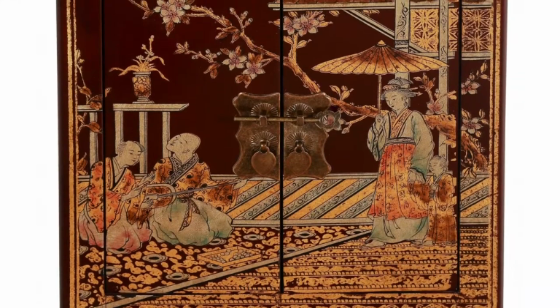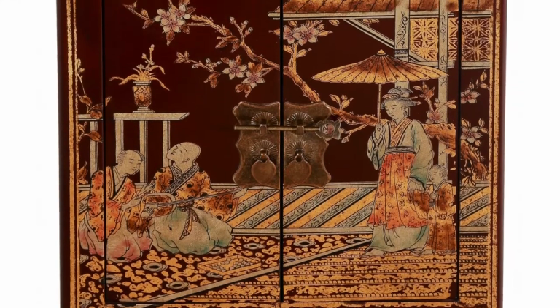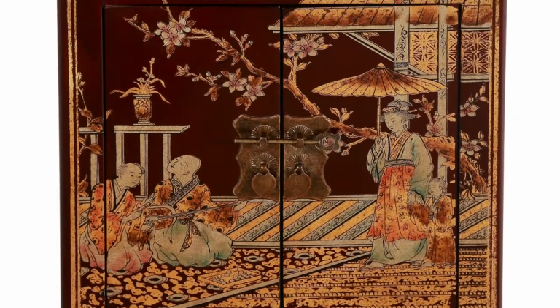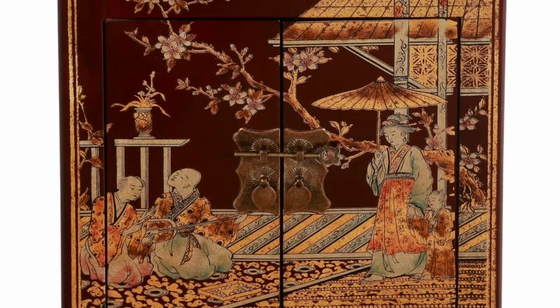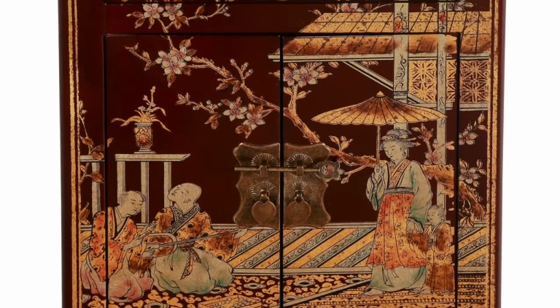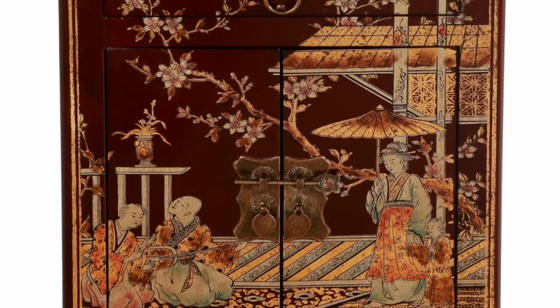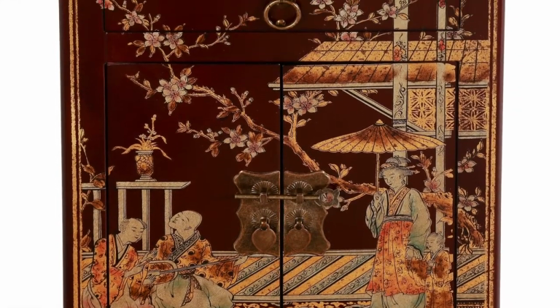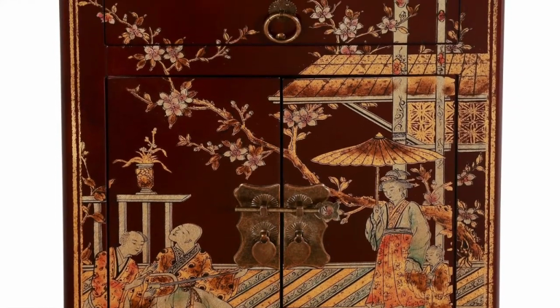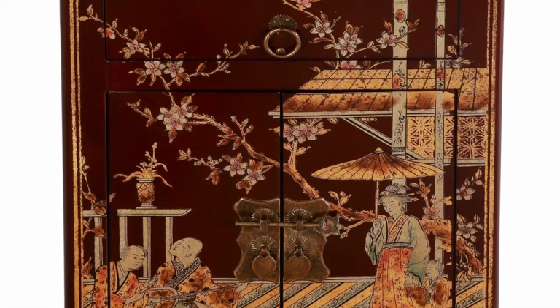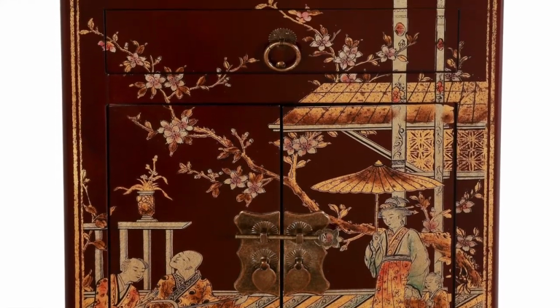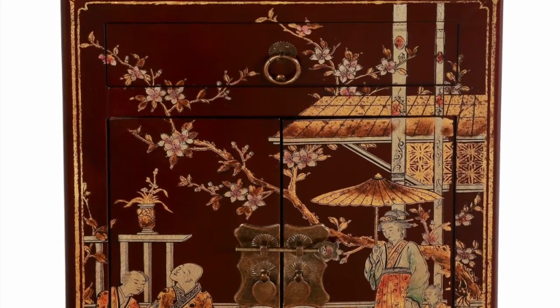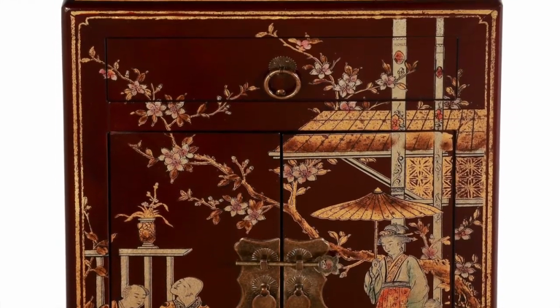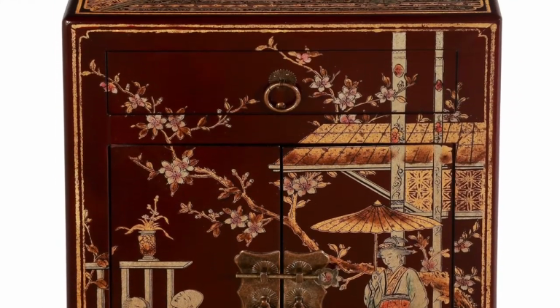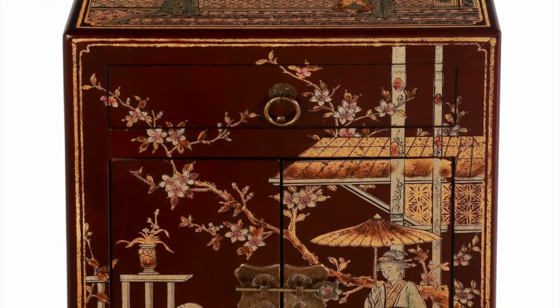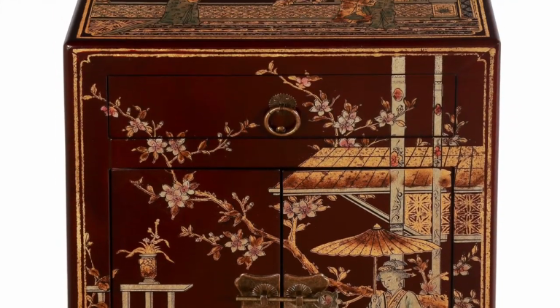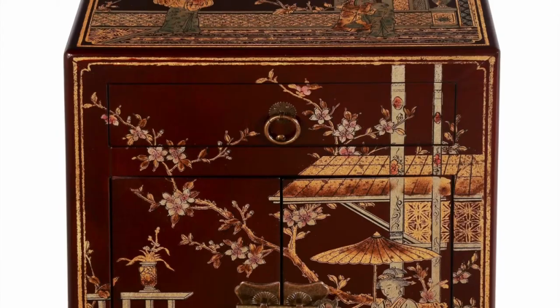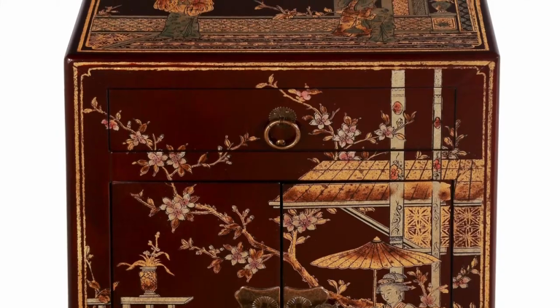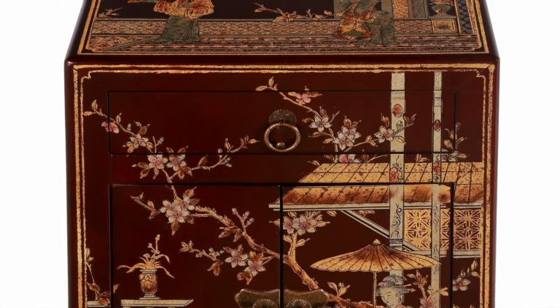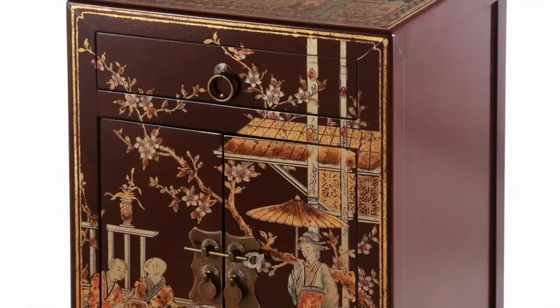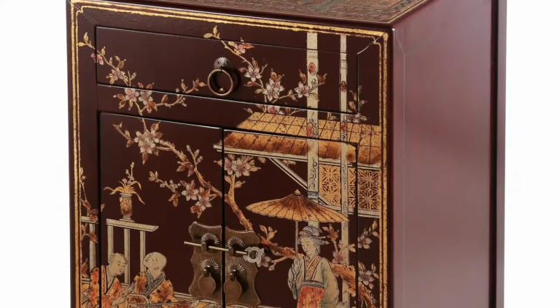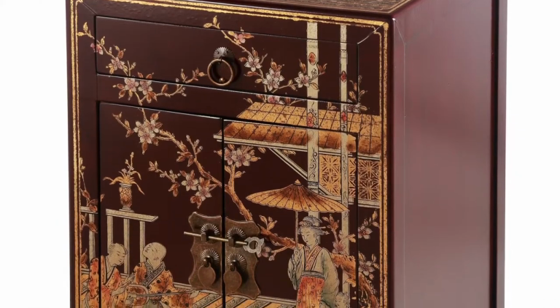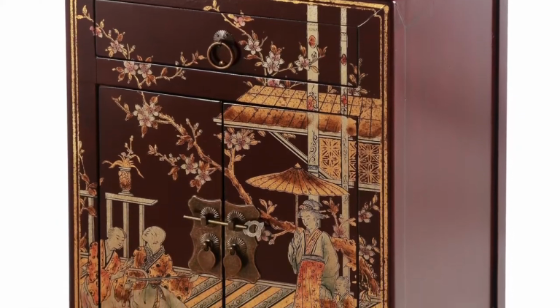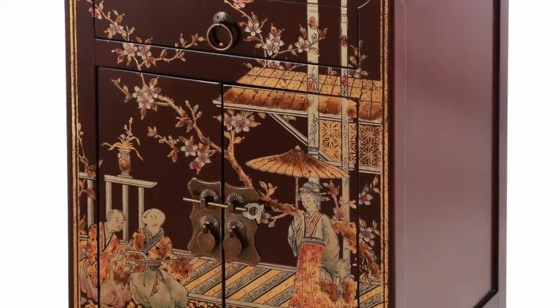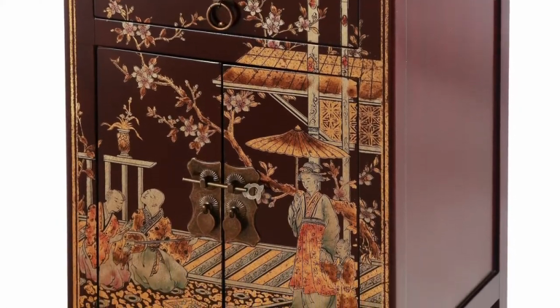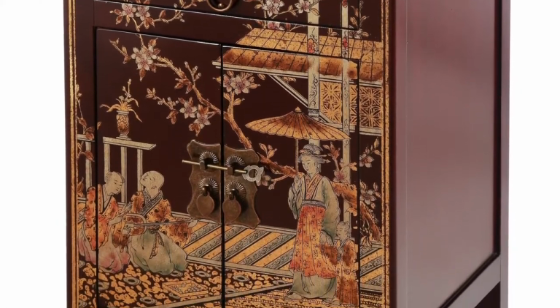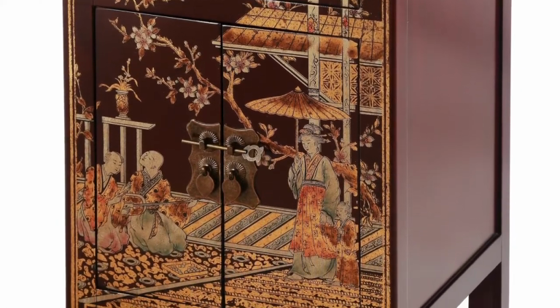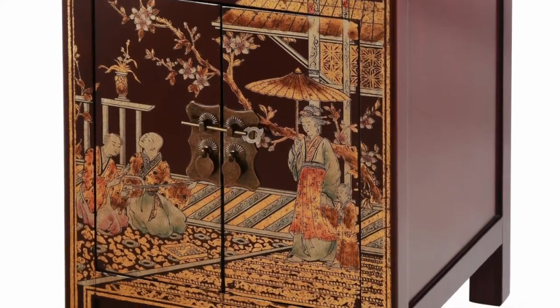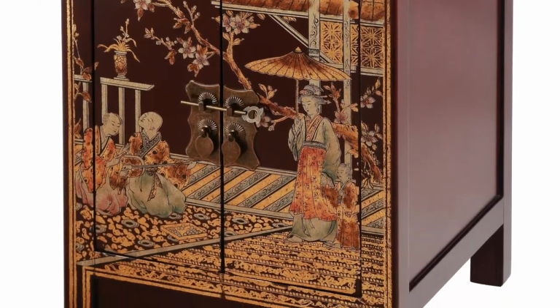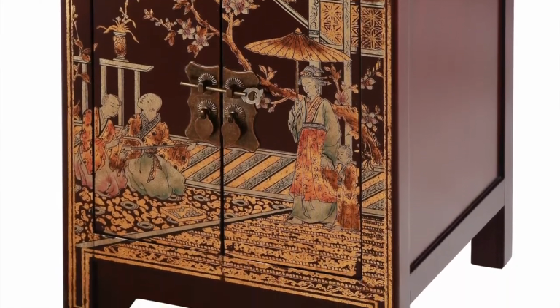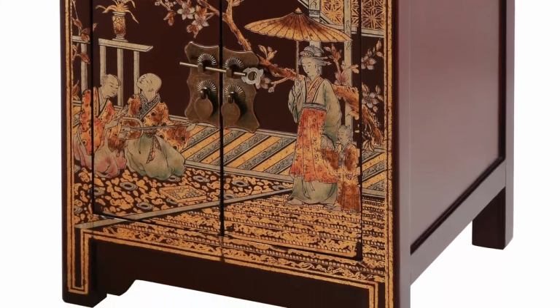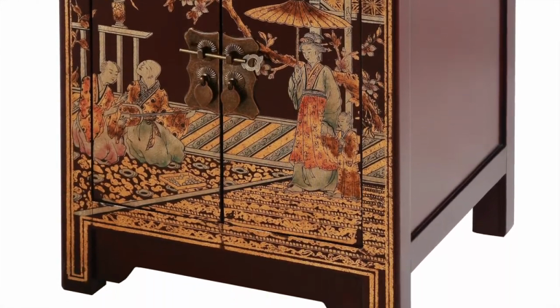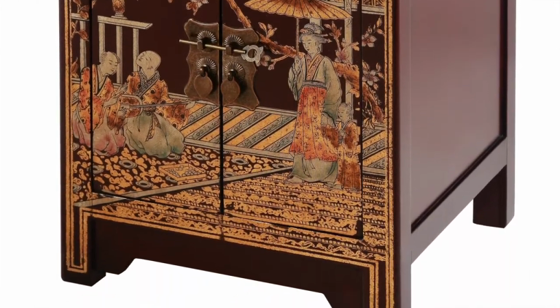Armoires and wardrobe cabinets as we use them today are actually an invention of Western society and are still a rarity today, even throughout the most progressive areas of China.